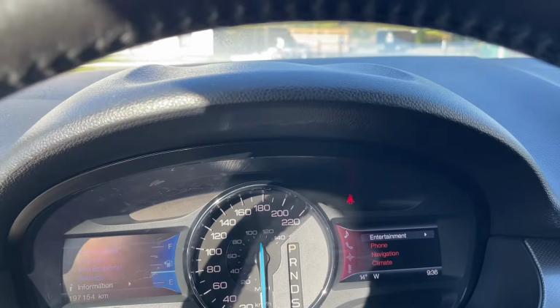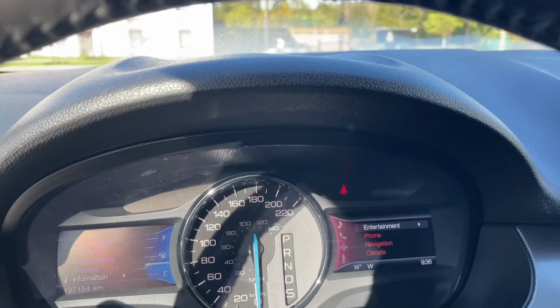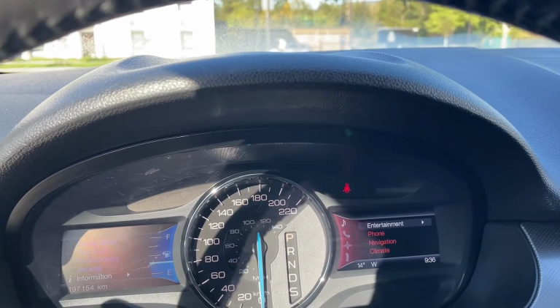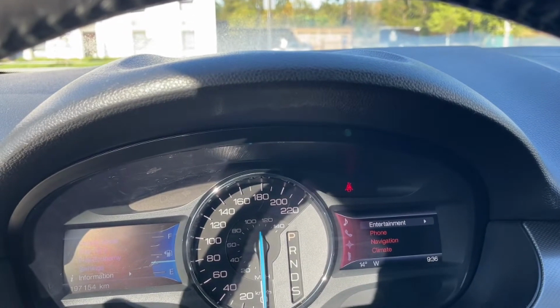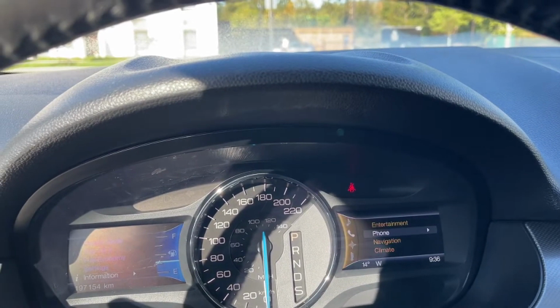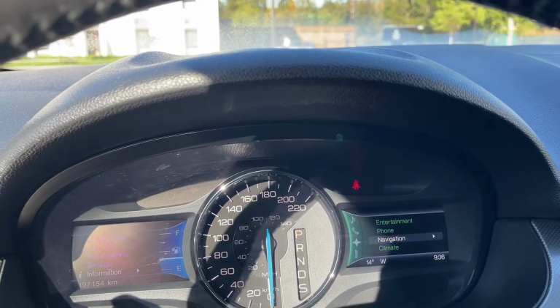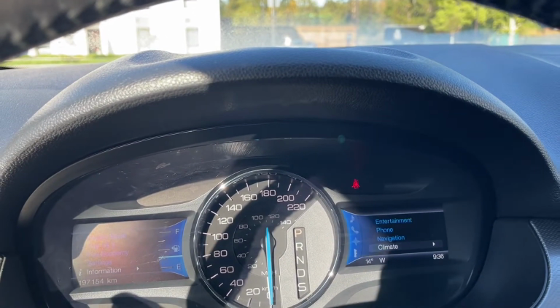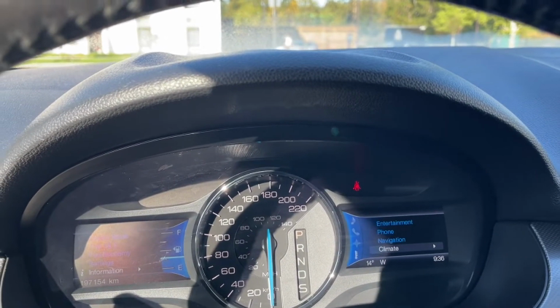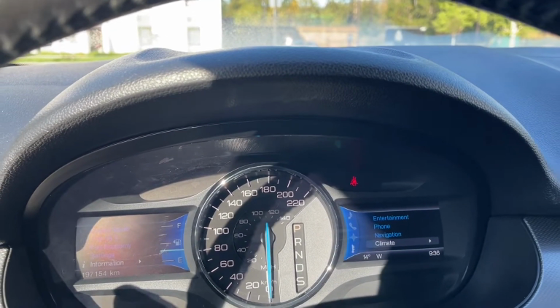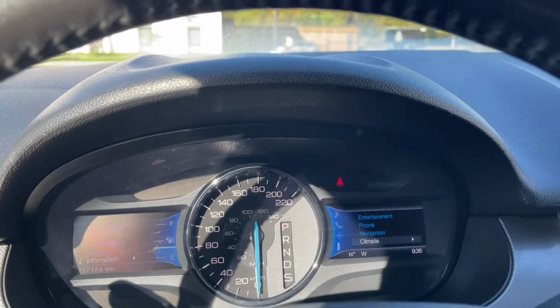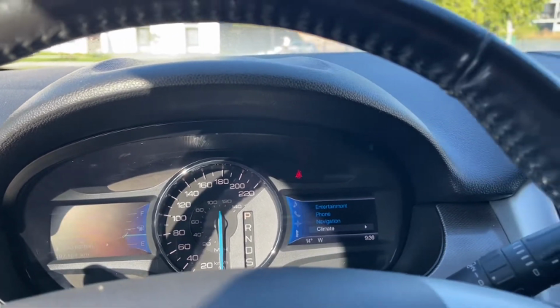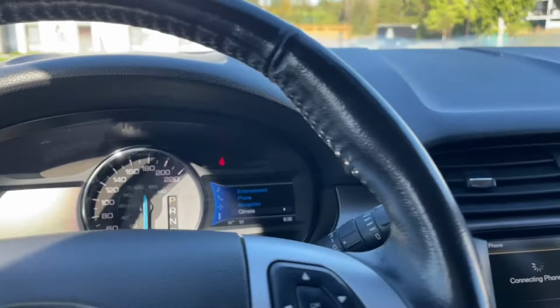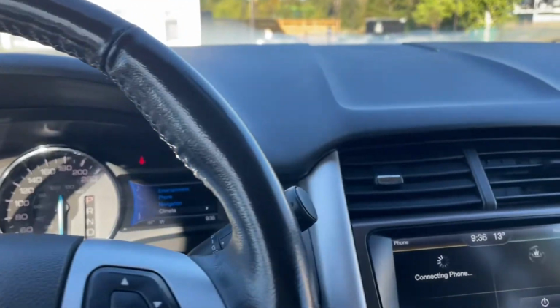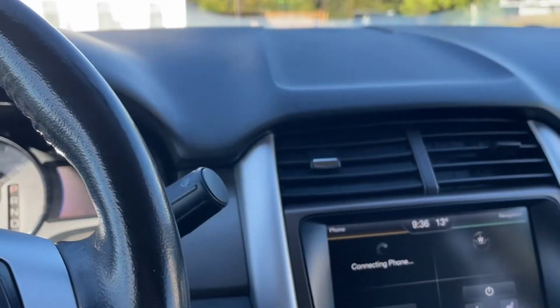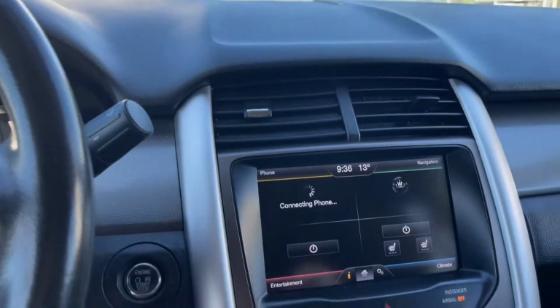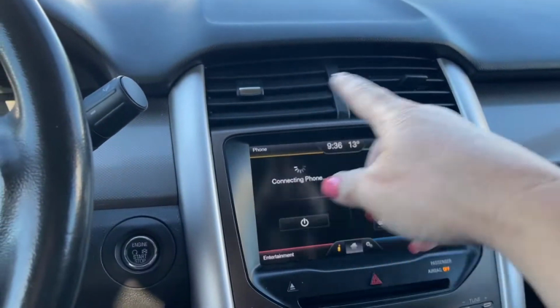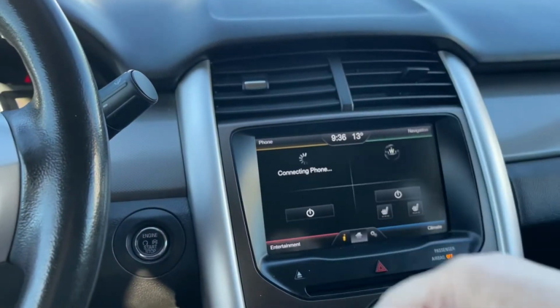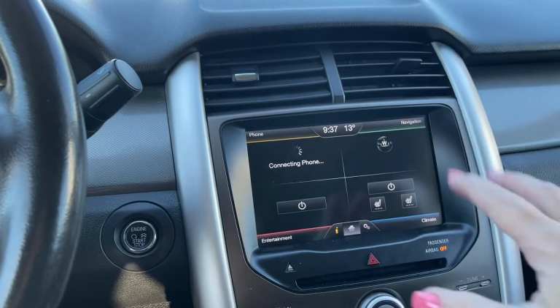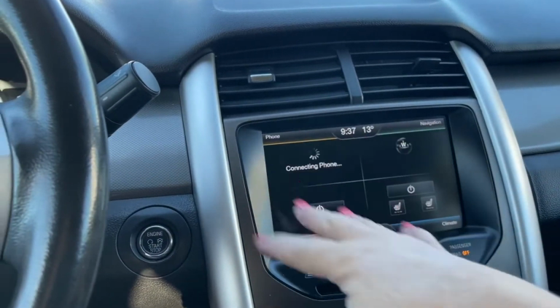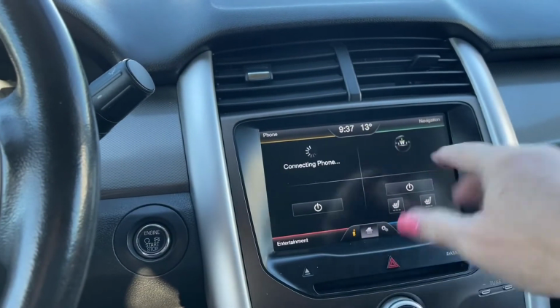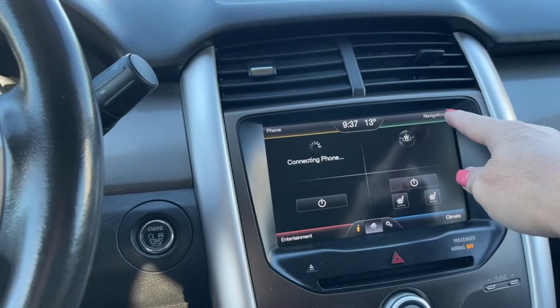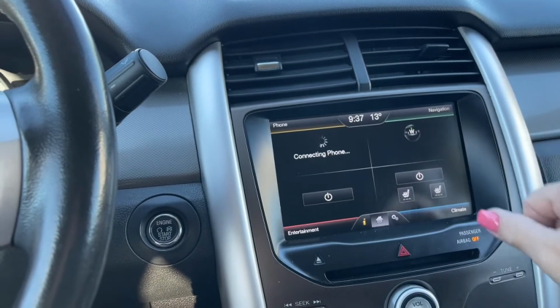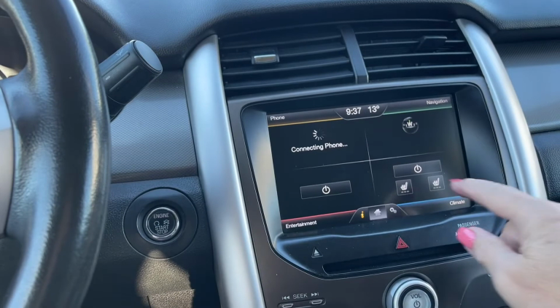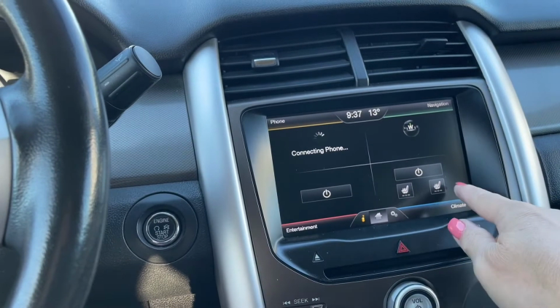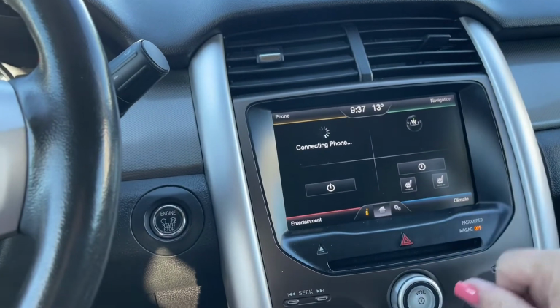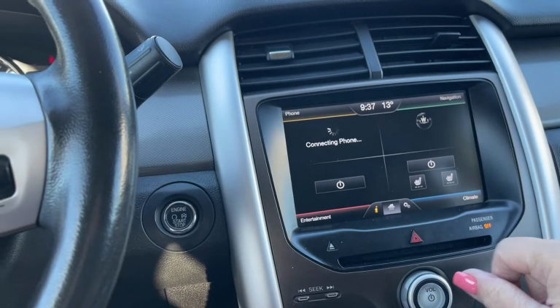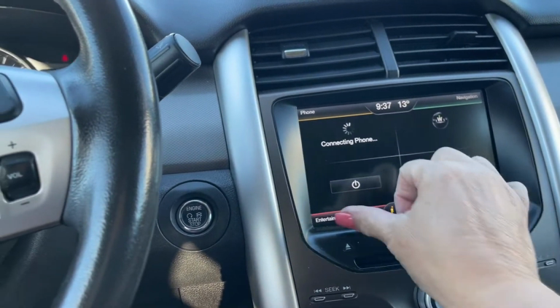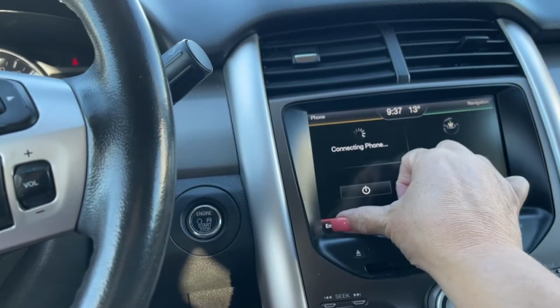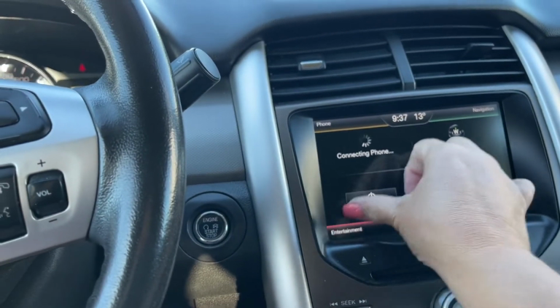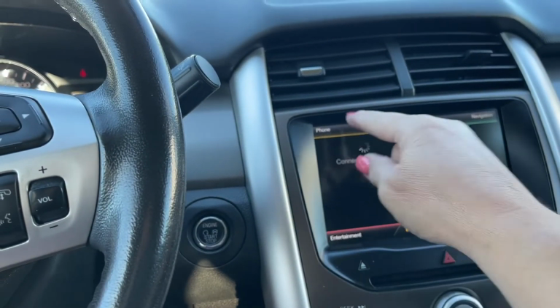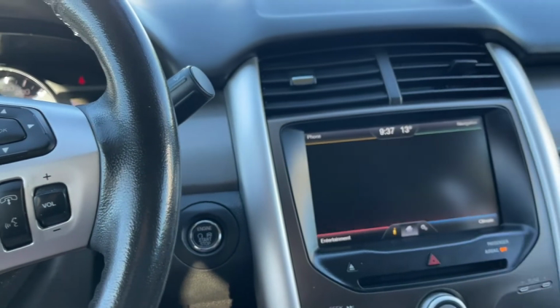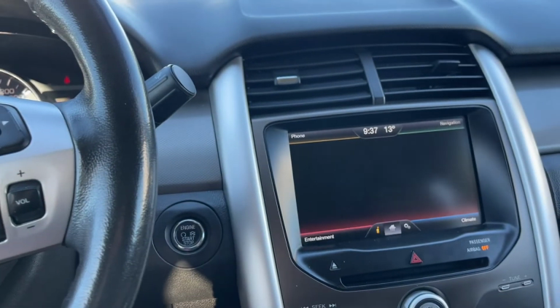On the right-hand side is entertainment, phone, navigation and climate, and you'll notice they change color as you go through. In the center you've got your air vents up top and there's the four-quadrant screen: navigation, heated seats for your climate, entertainment, and the phone that connects up there.